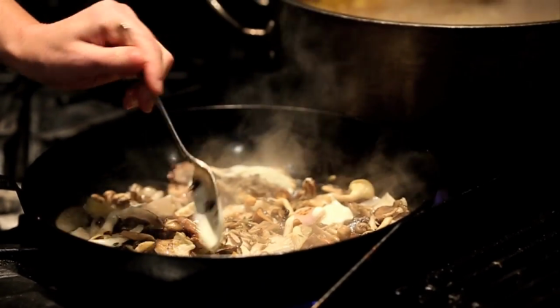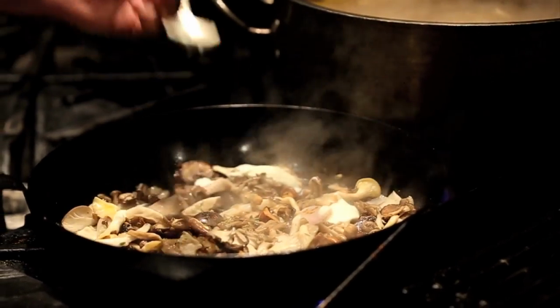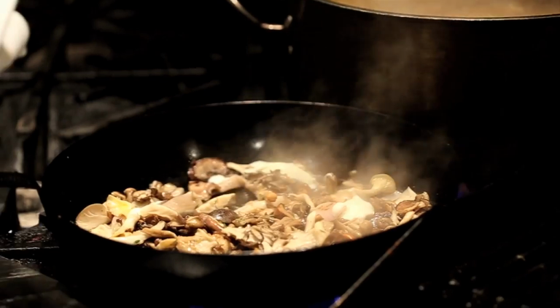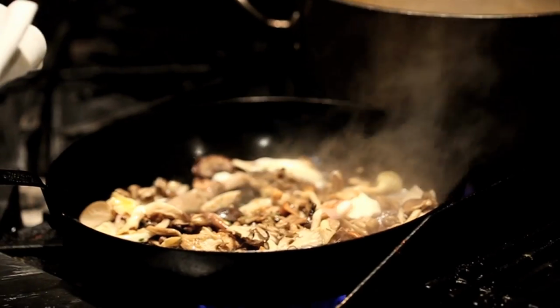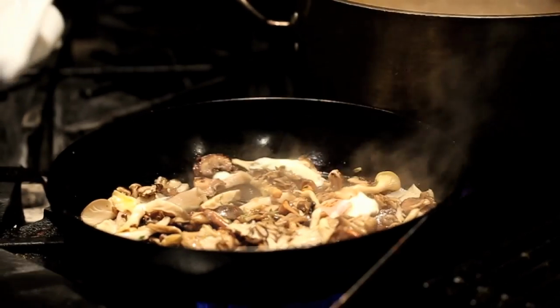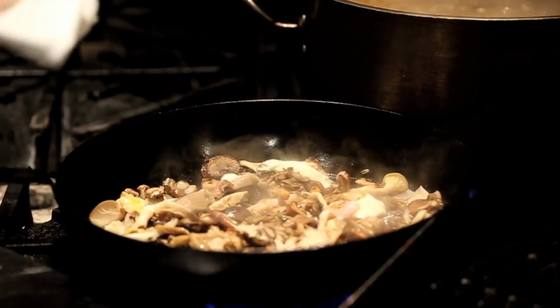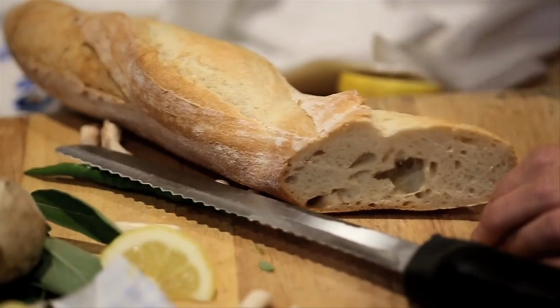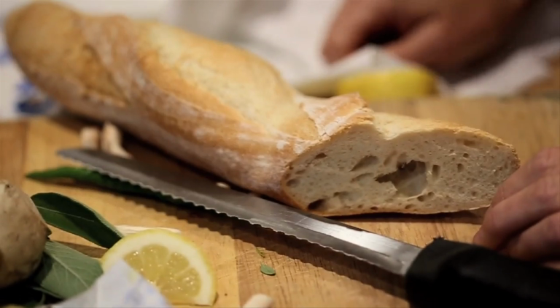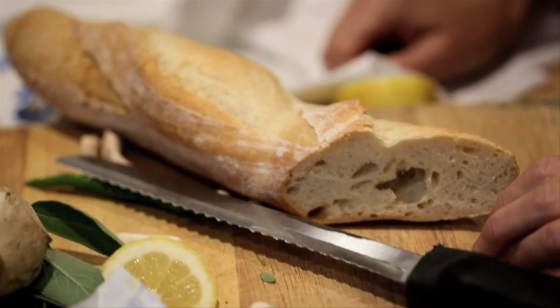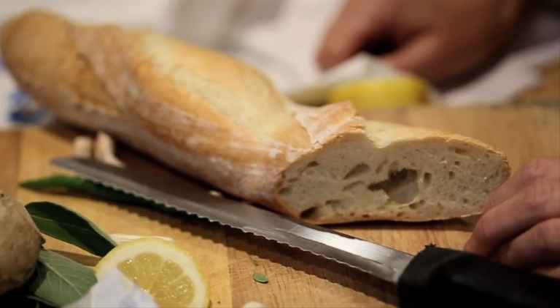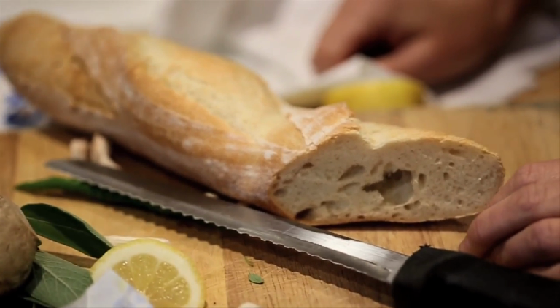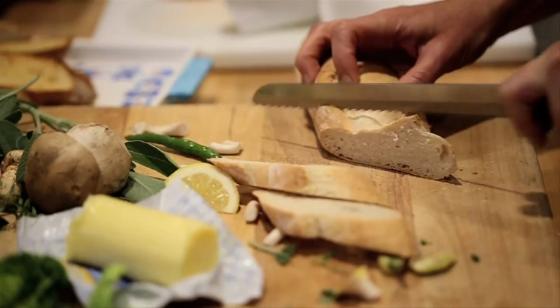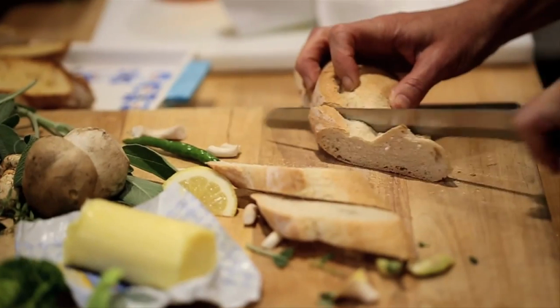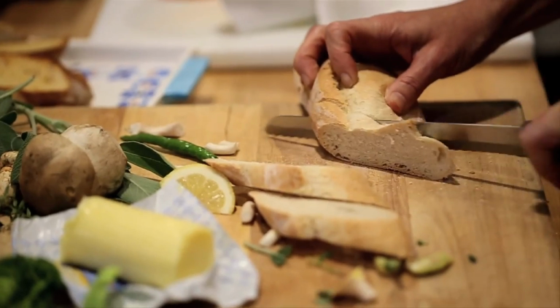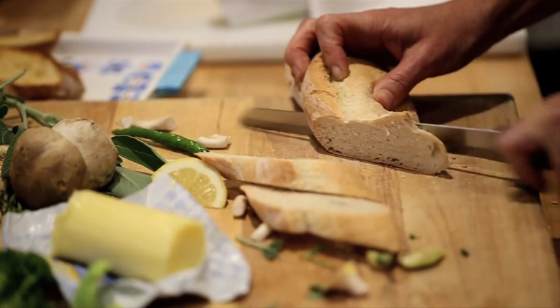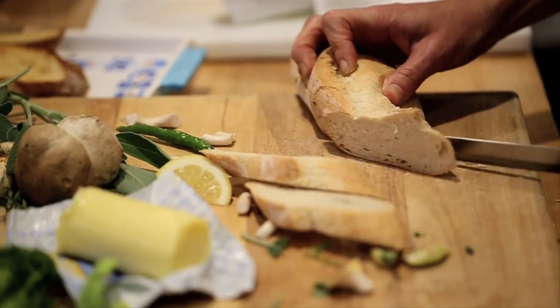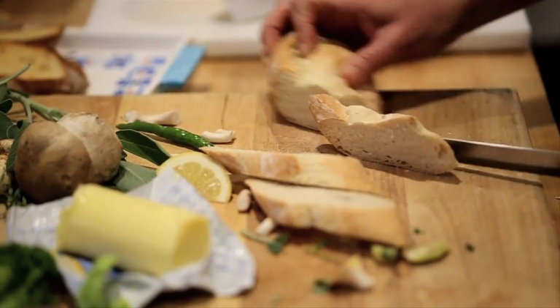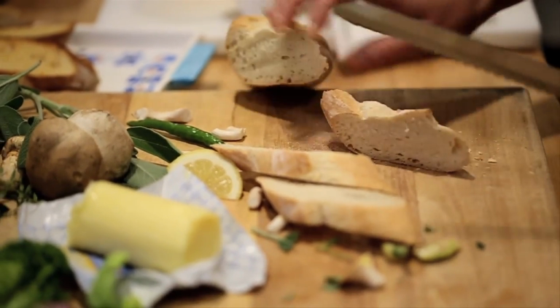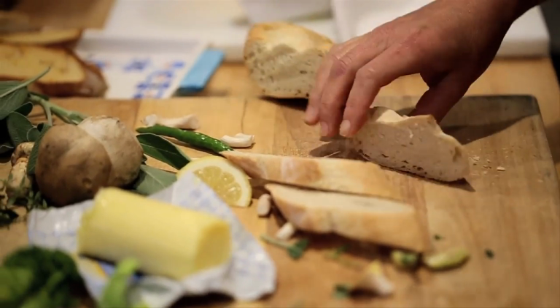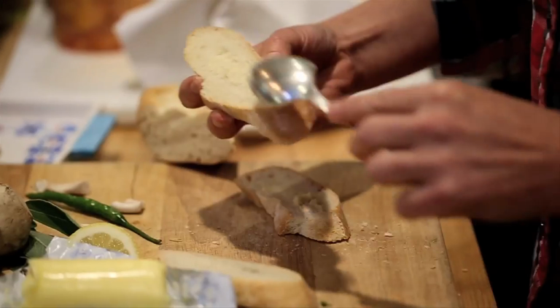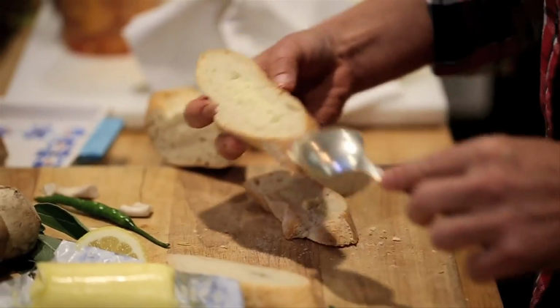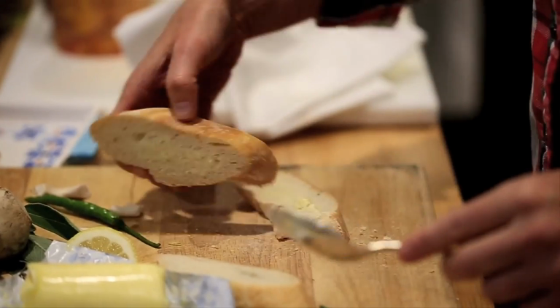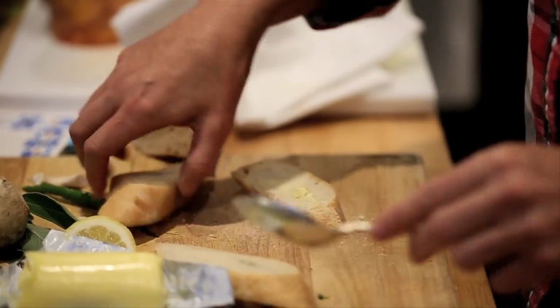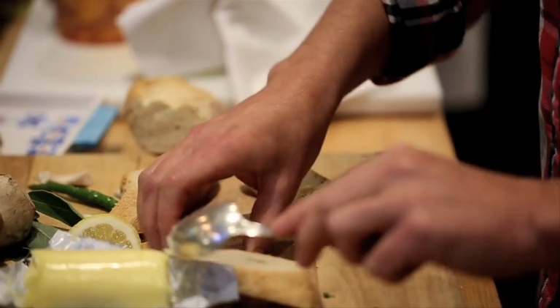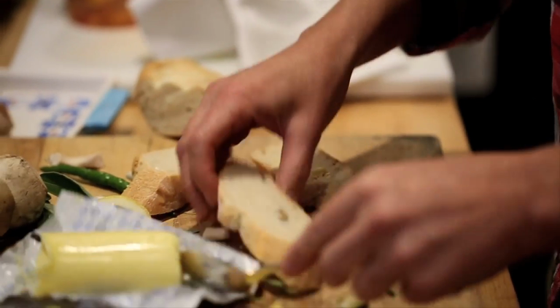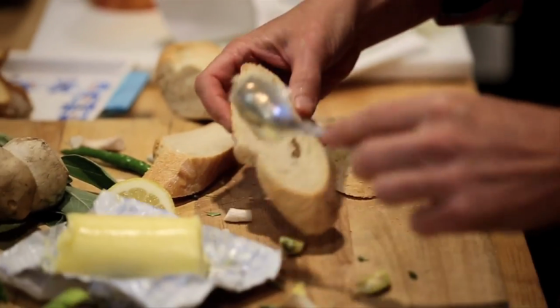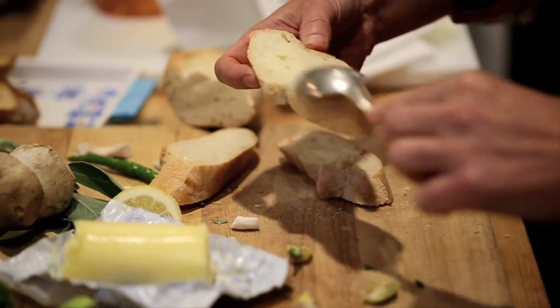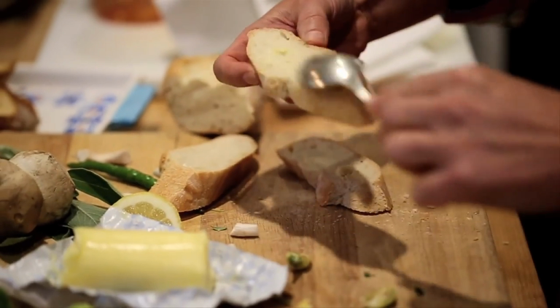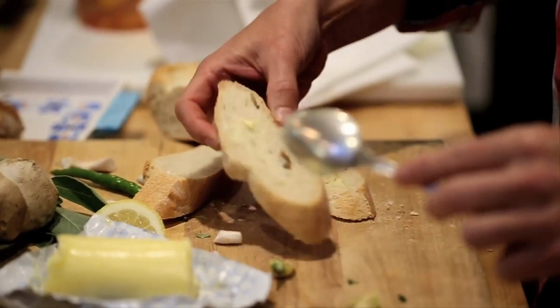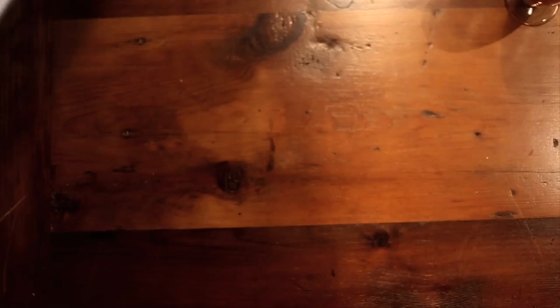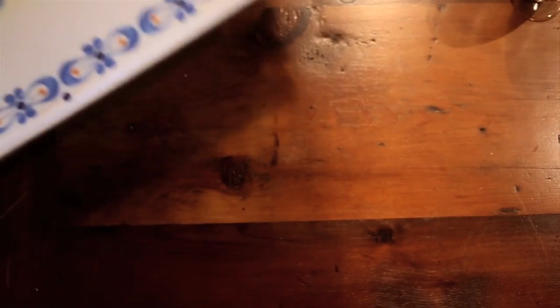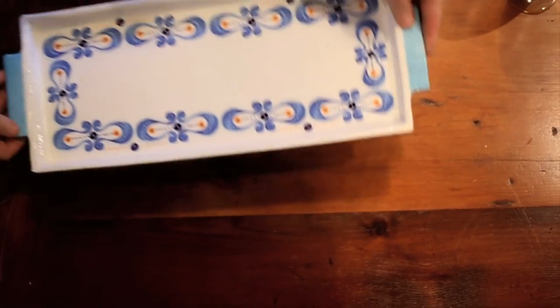Such a super simple recipe. I suggest sourdough bread, but certainly French baguette, whole wheat bread, any sort of nut bread would be lovely in this preparation.